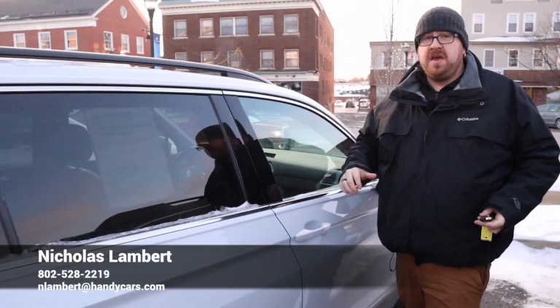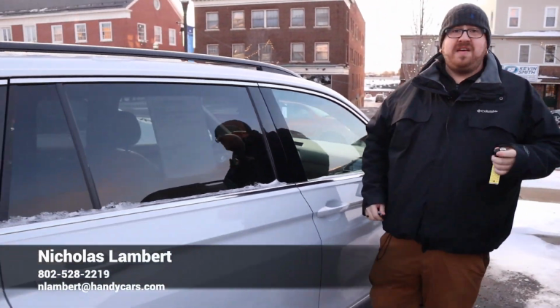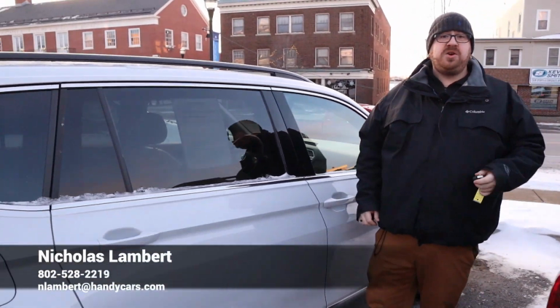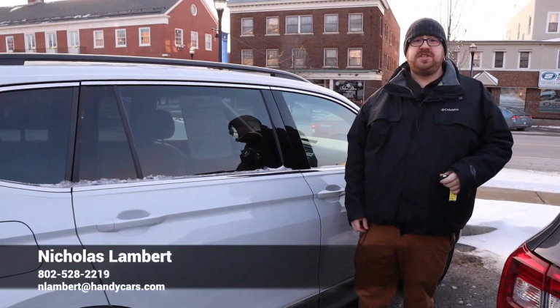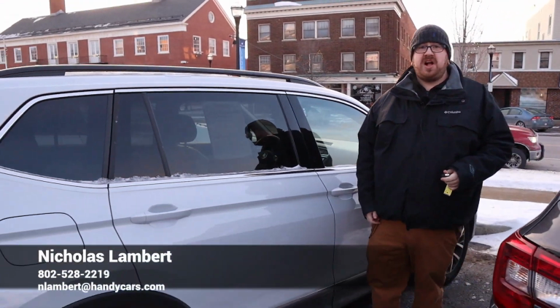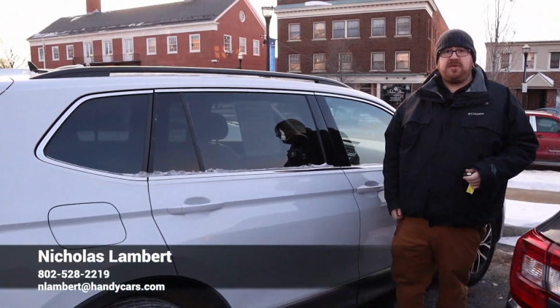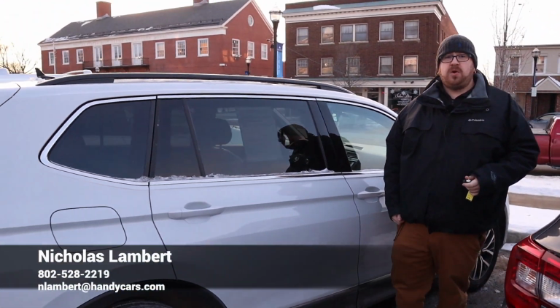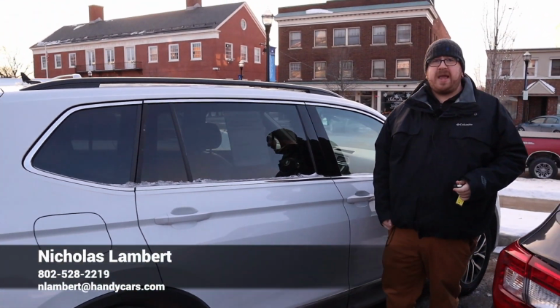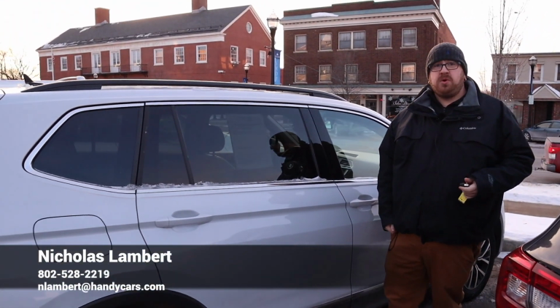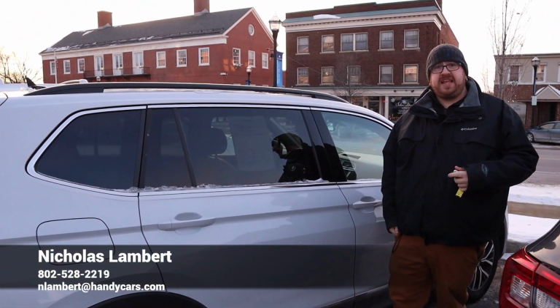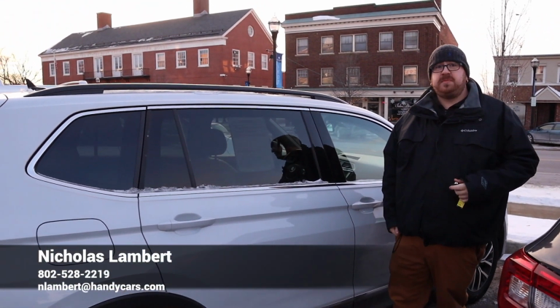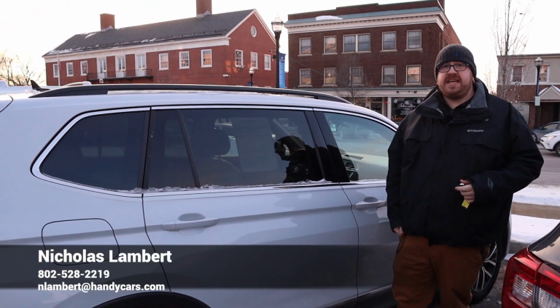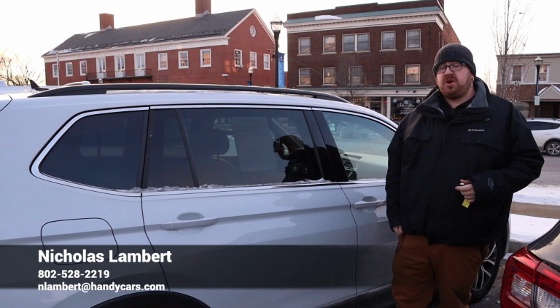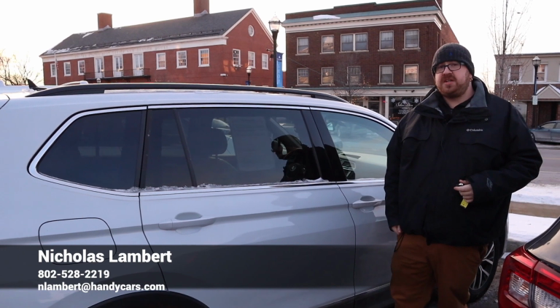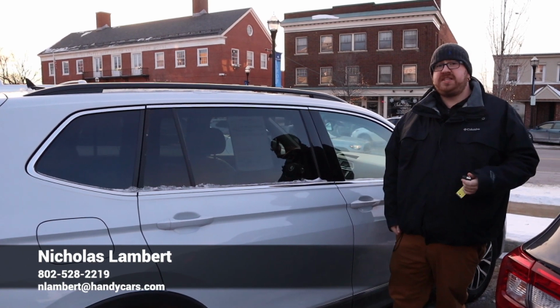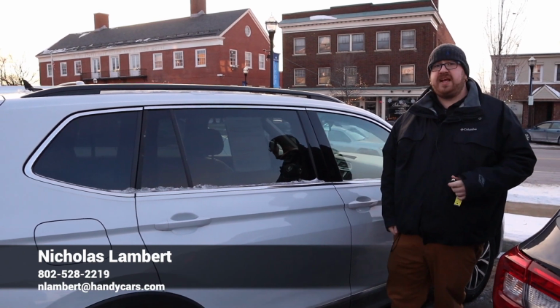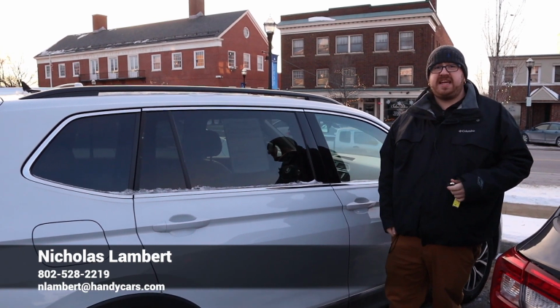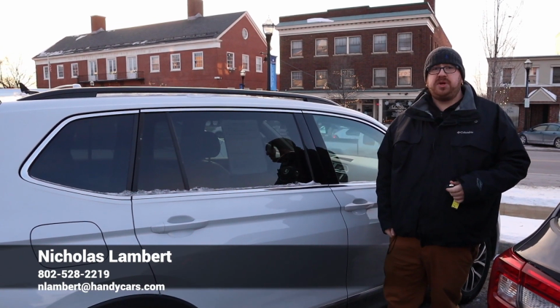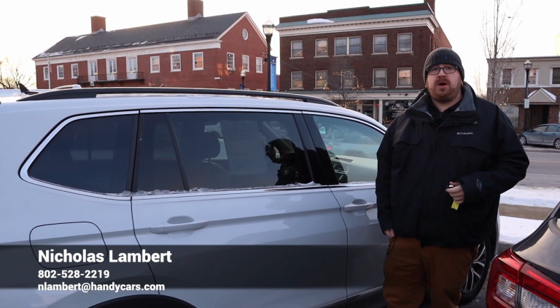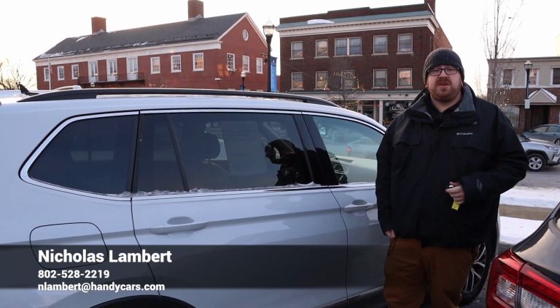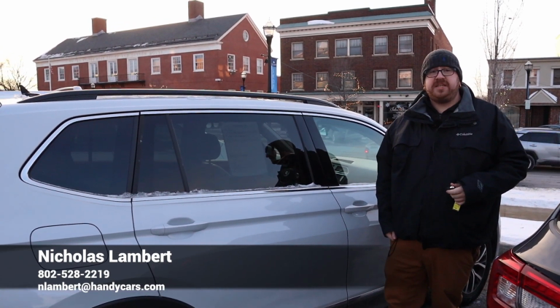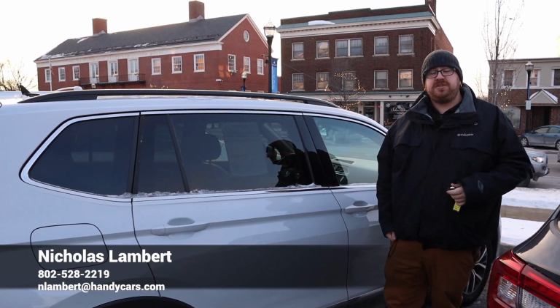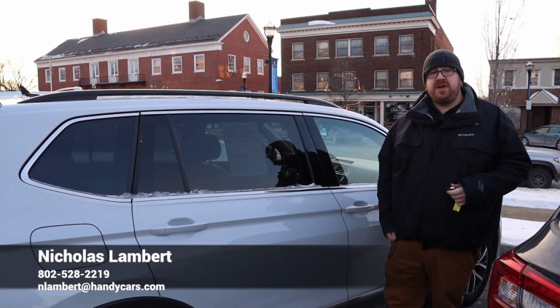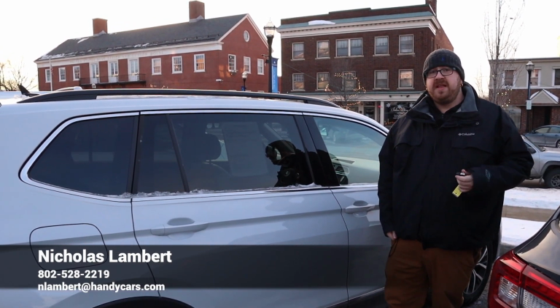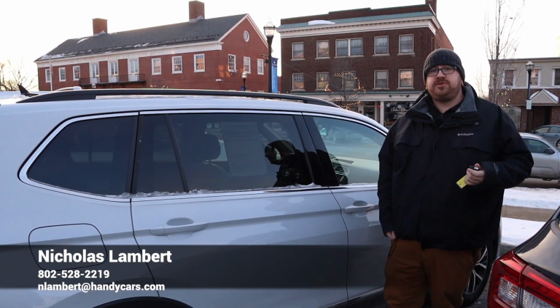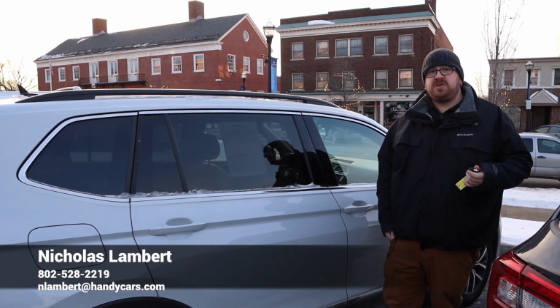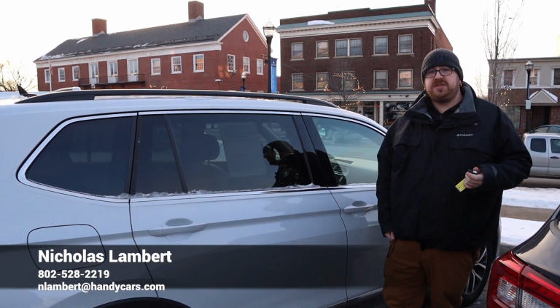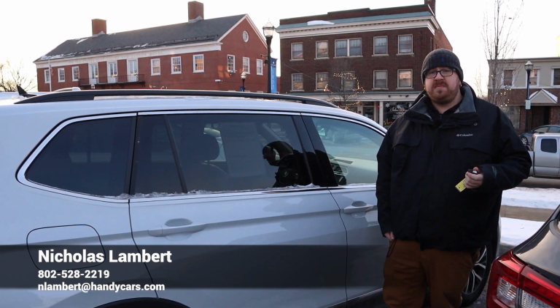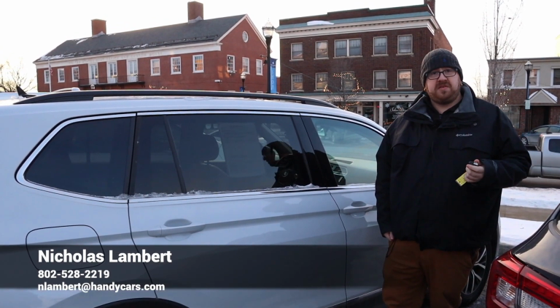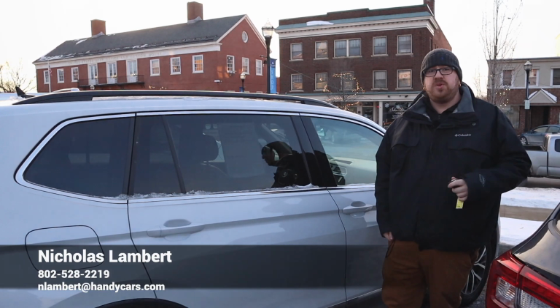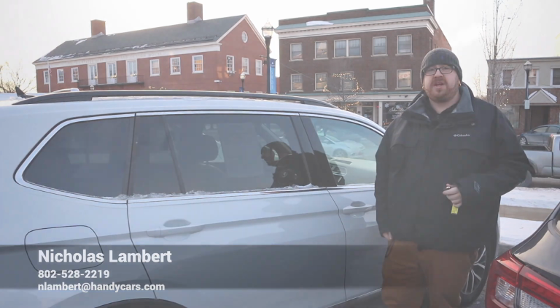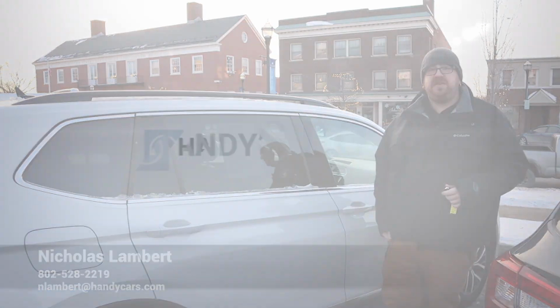If you have any questions at all about this Volkswagen, or if you'd like to come see it in person, please don't hesitate to reach out with the information on your screen. Thank you so much for your time and I look forward to working with you.